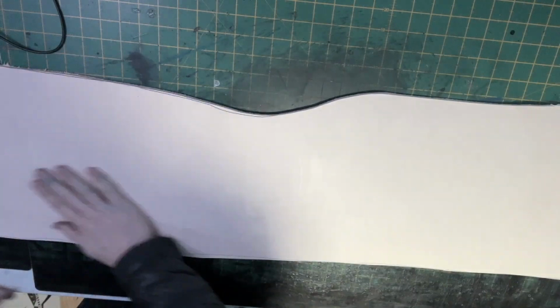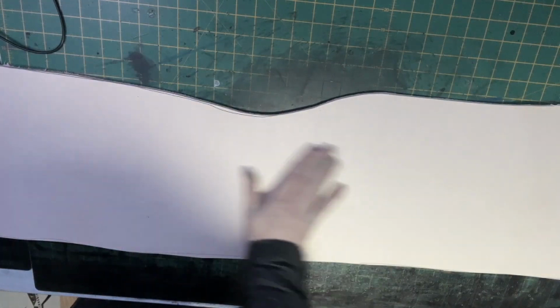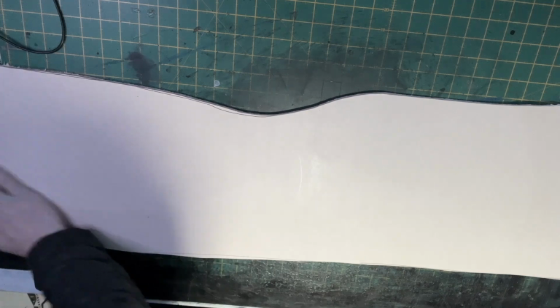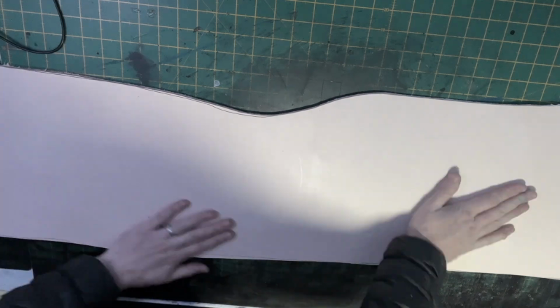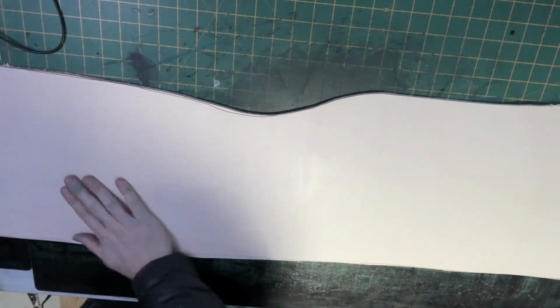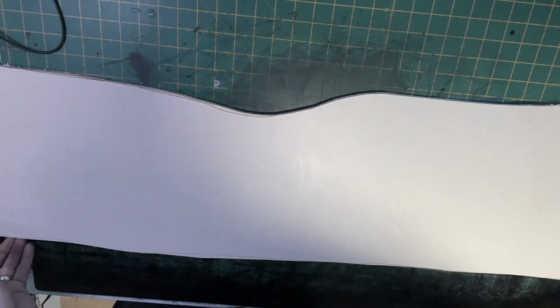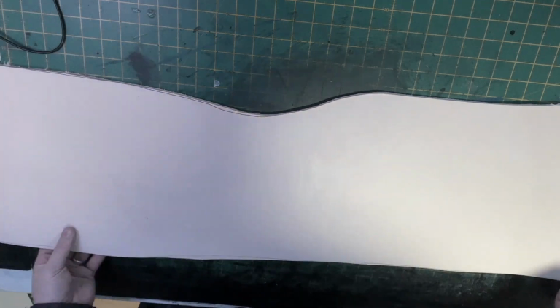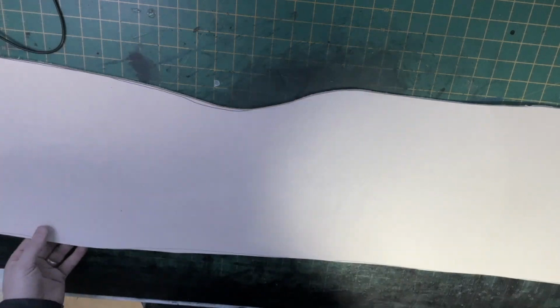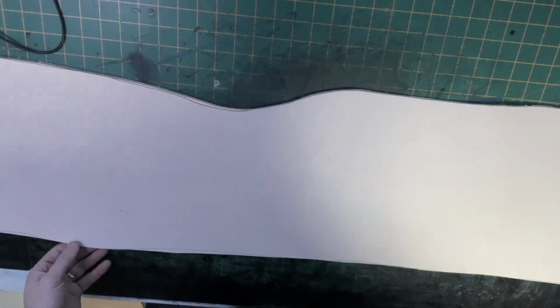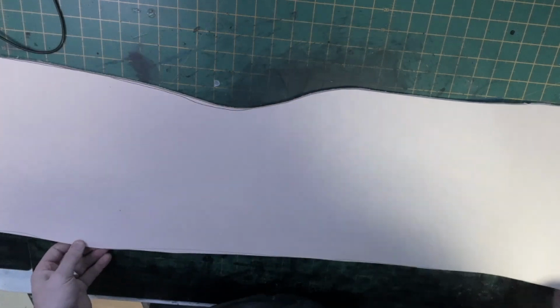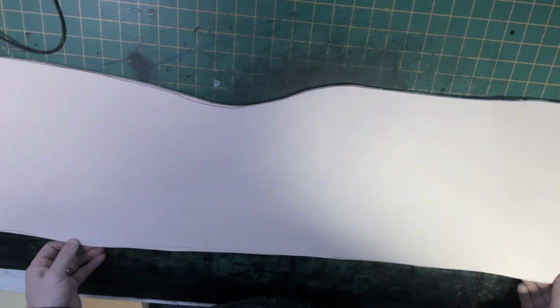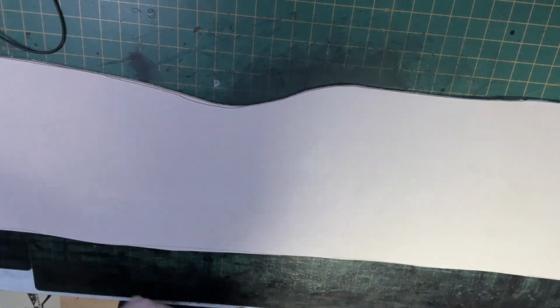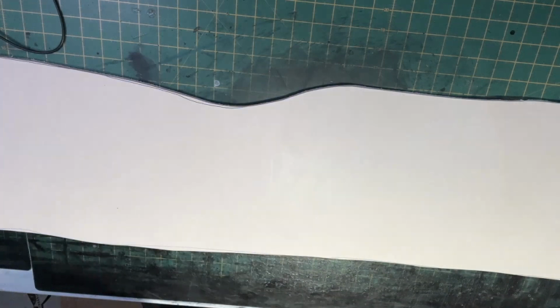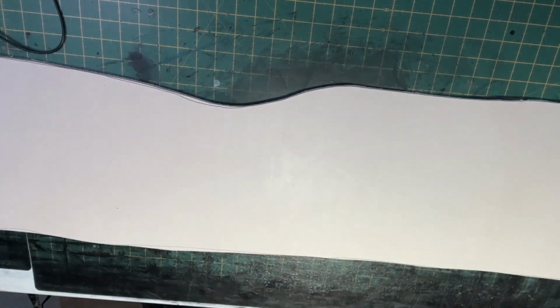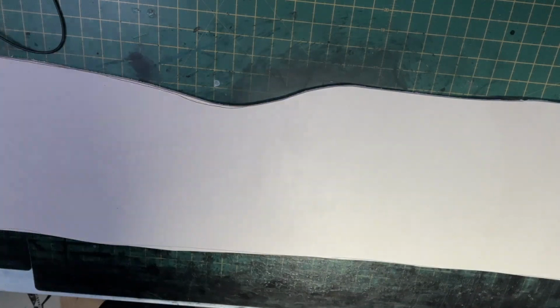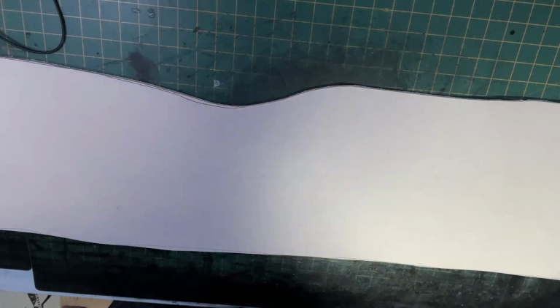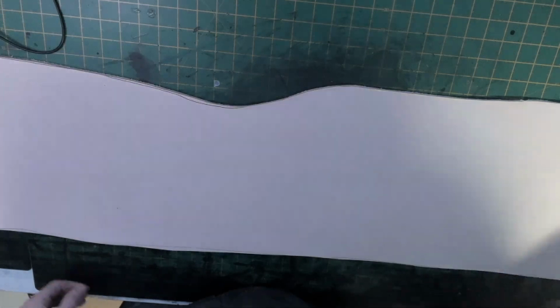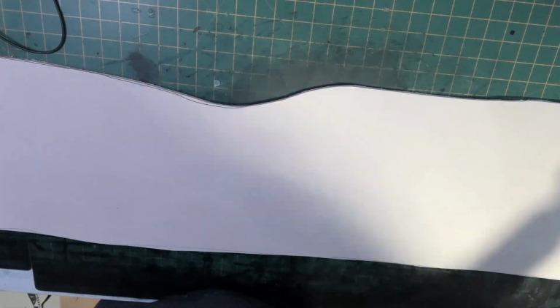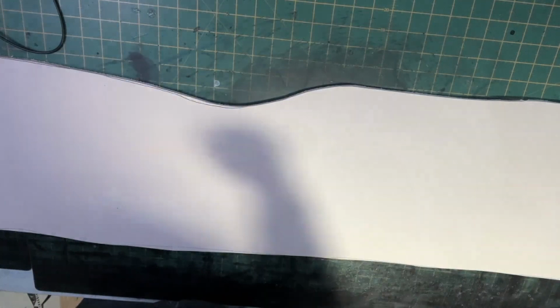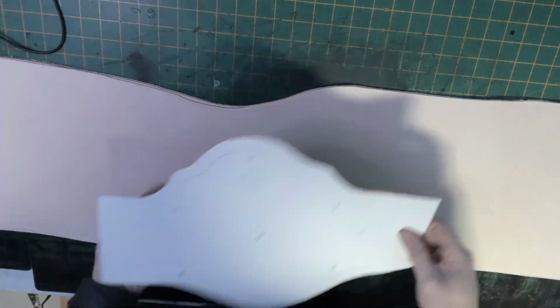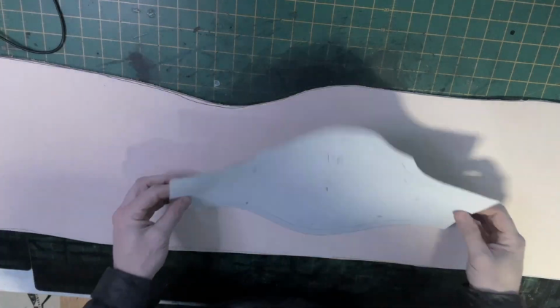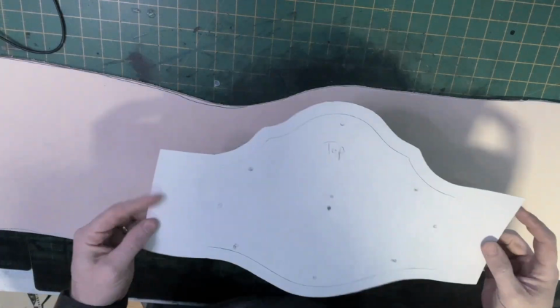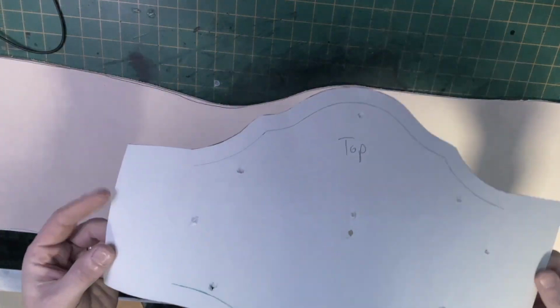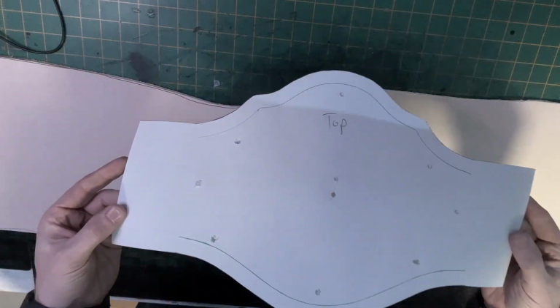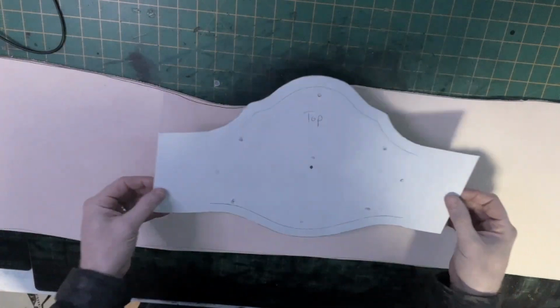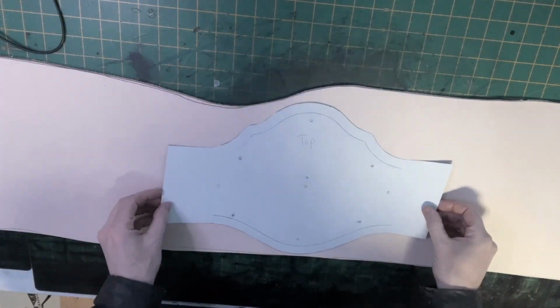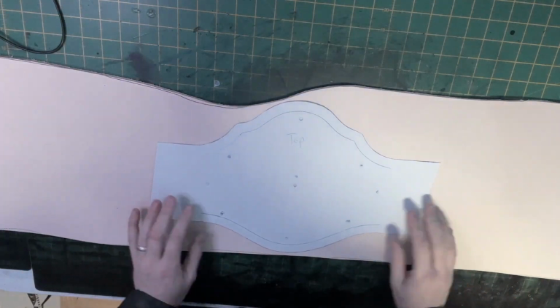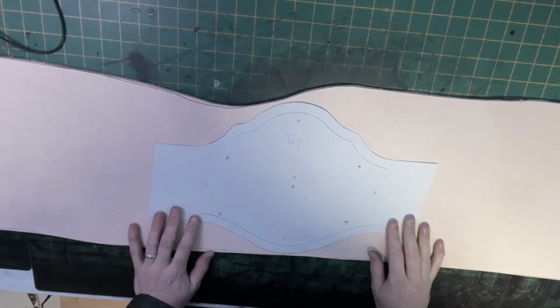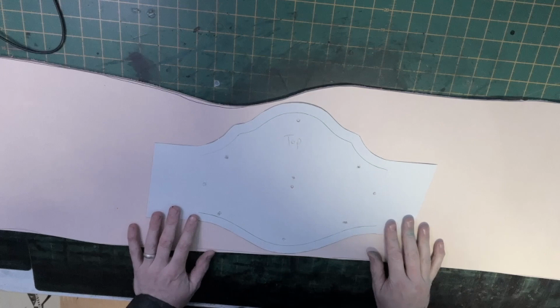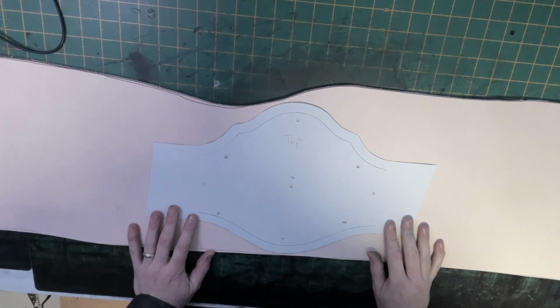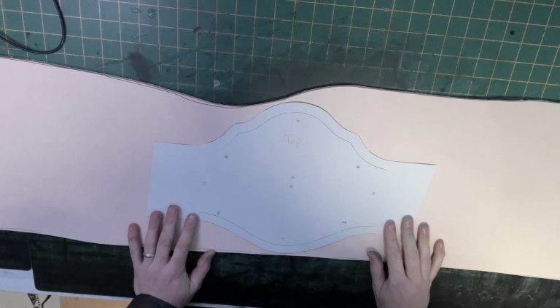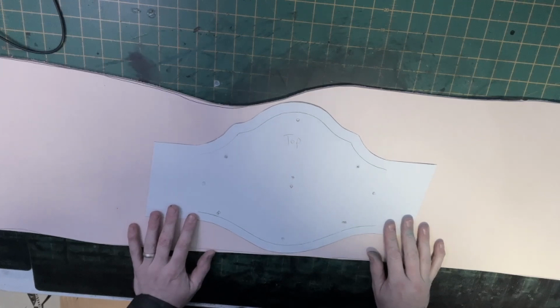We start the project with a piece of veg tan leather. Most leather crafters use 3mm as a rule of thumb, but it can vary anywhere from 2.5mm to 3.5mm depending on what the person prefers.